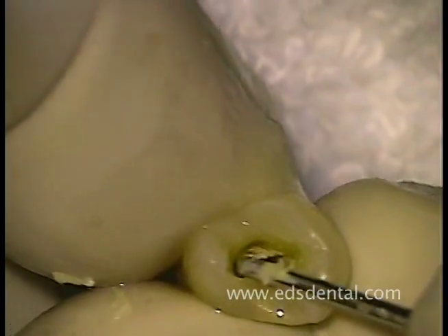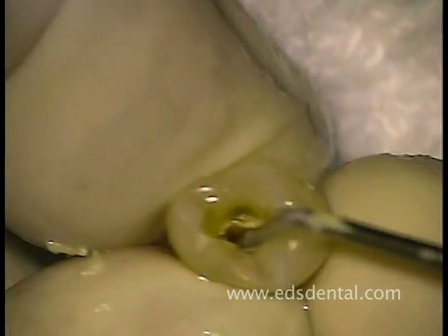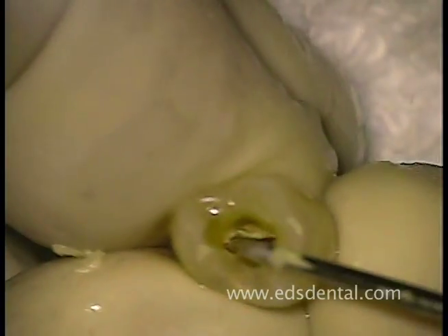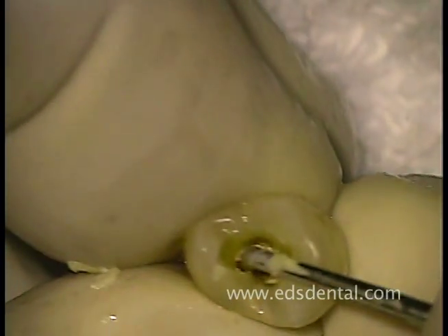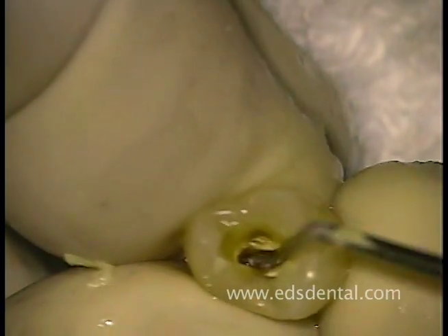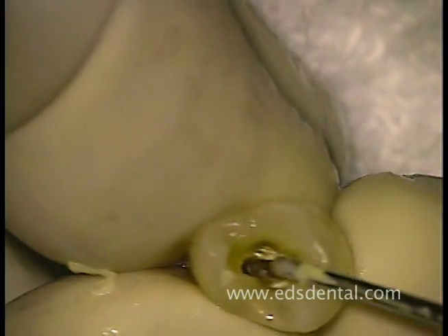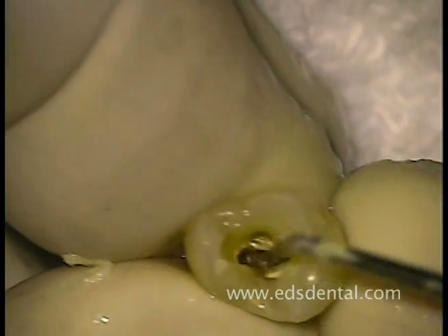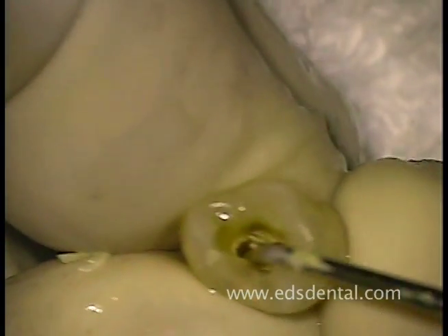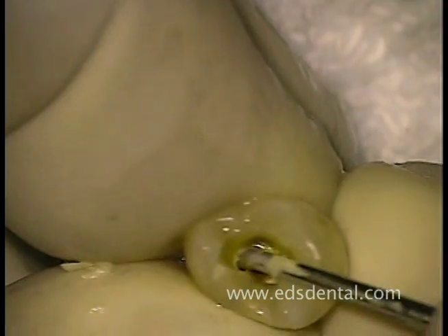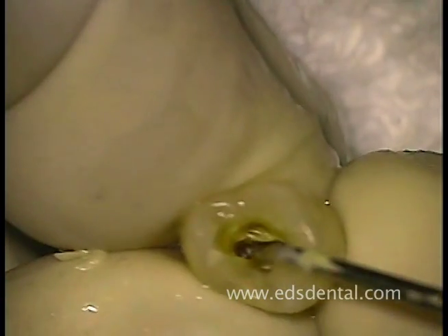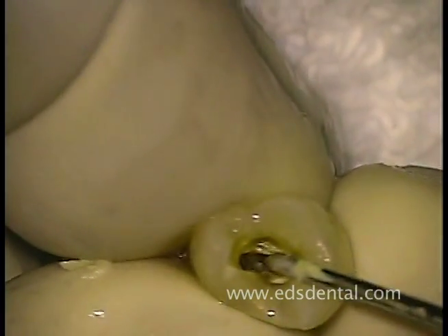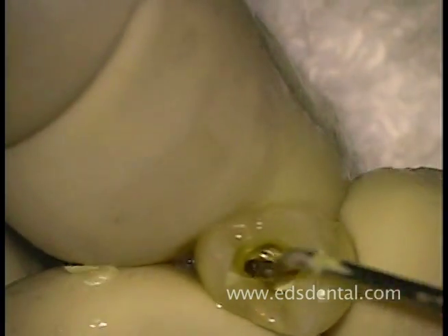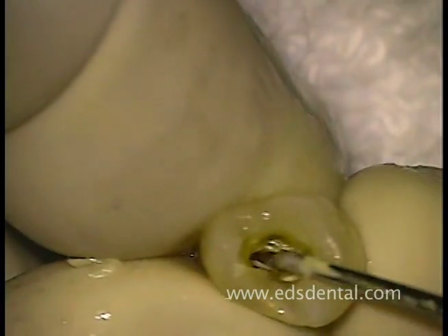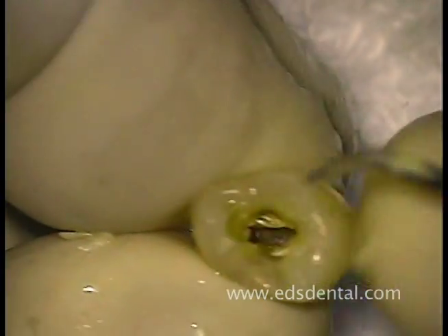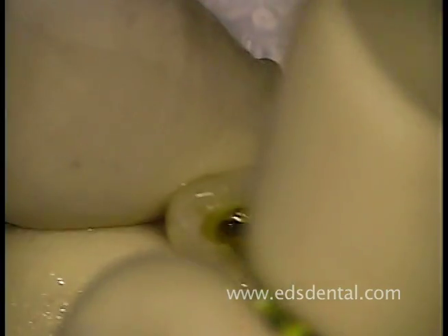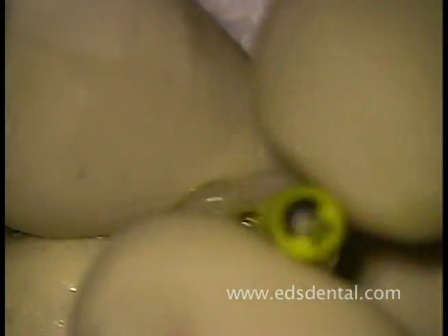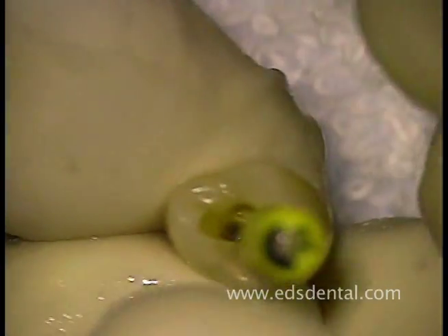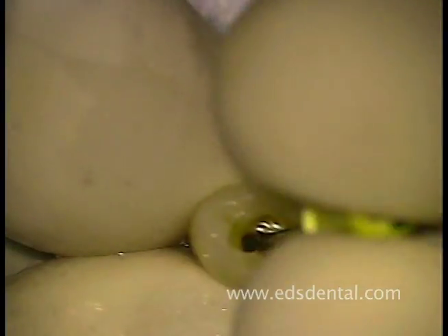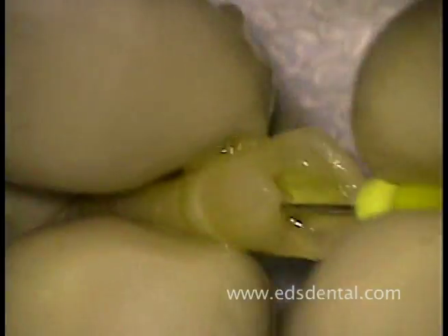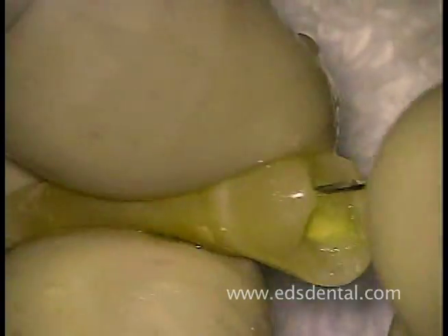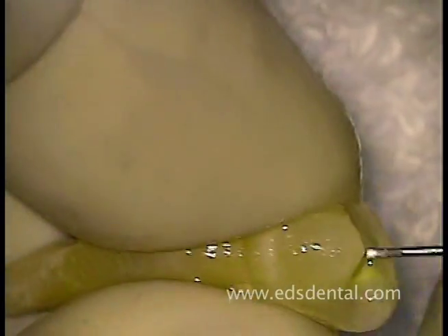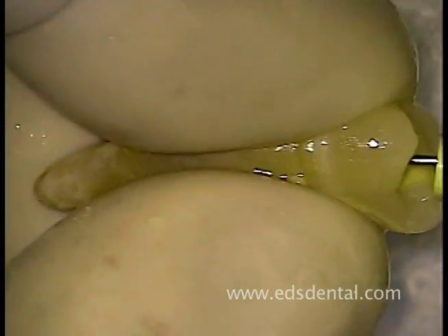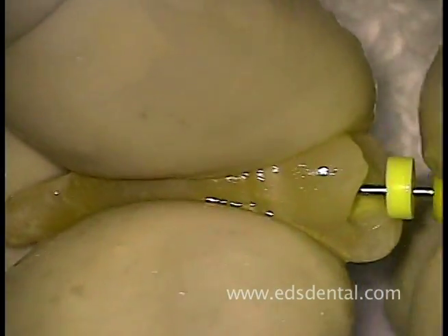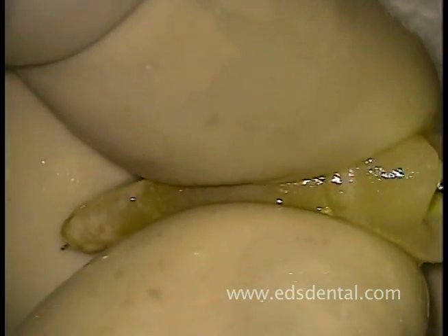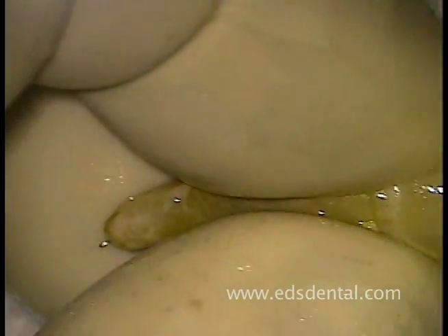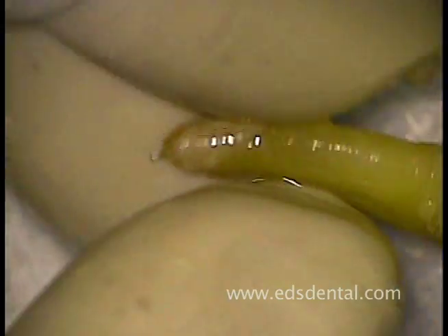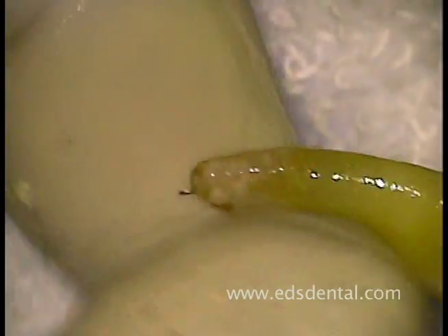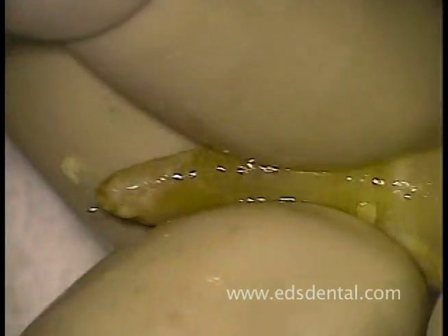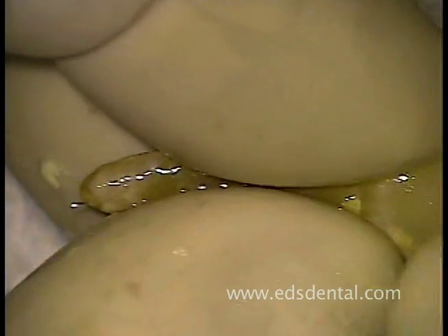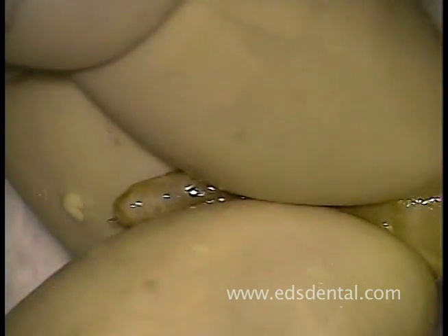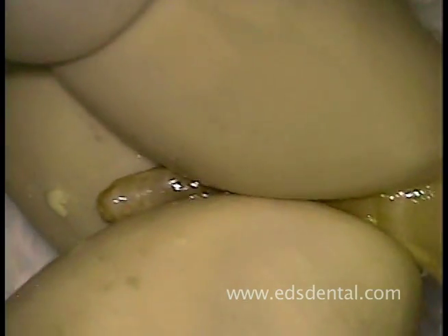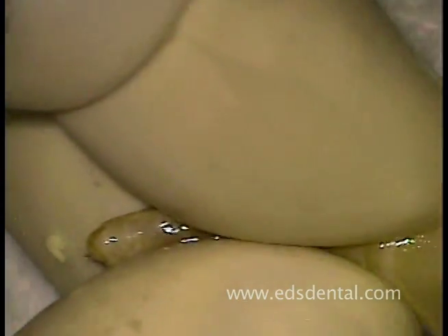Here you clearly see the two canals after they have been straightened and widened with the tapered piezo. After using the tapered piezo, we make sure that we still have patency by negotiating beyond the constriction with the number 20 relieved reamer.